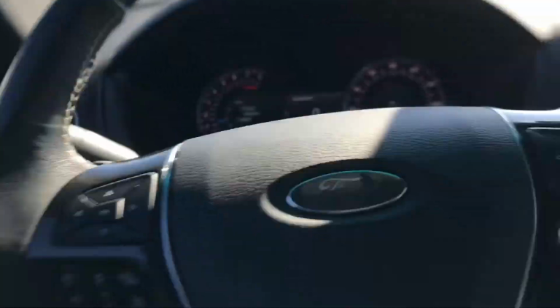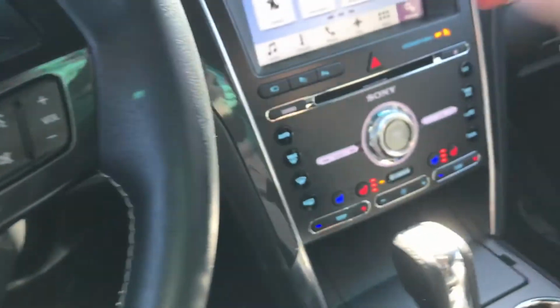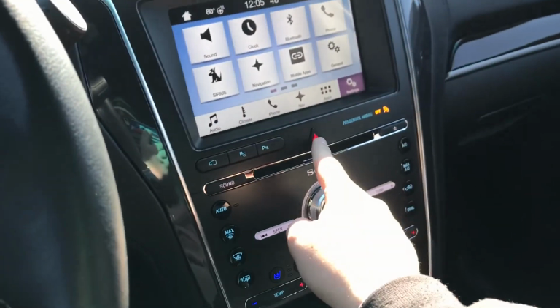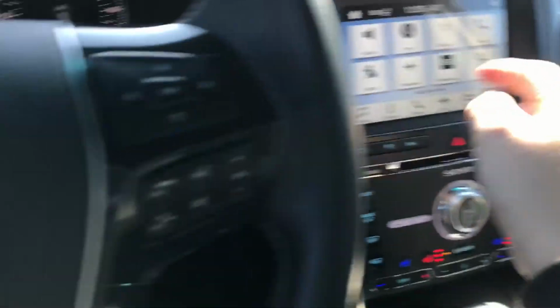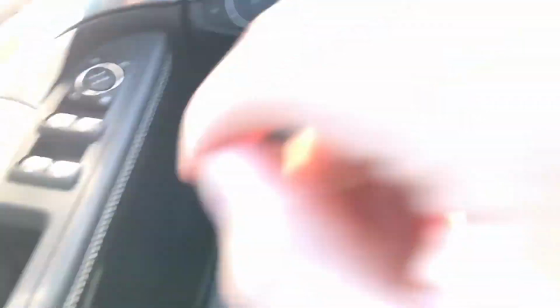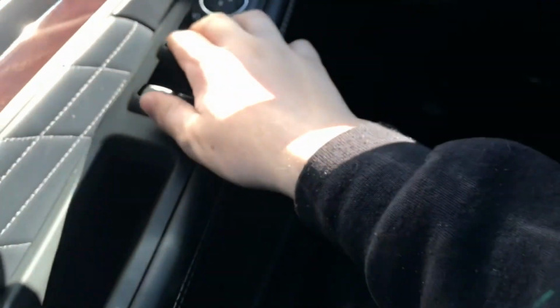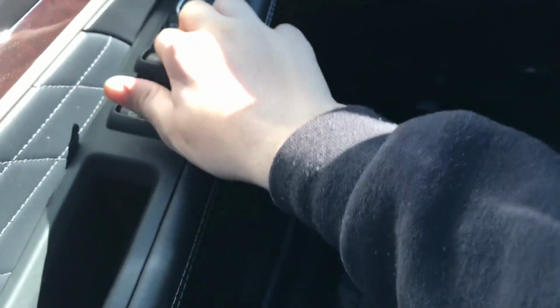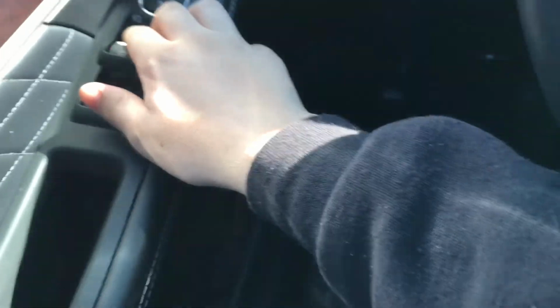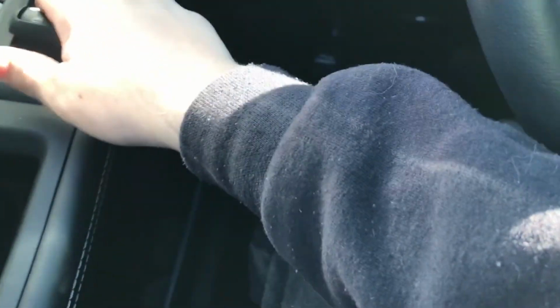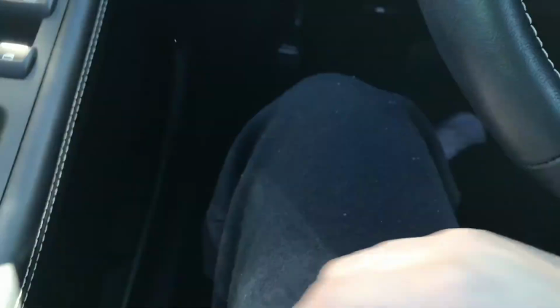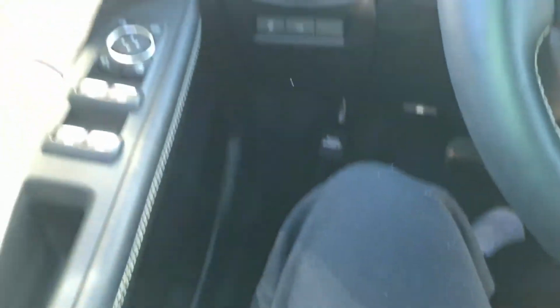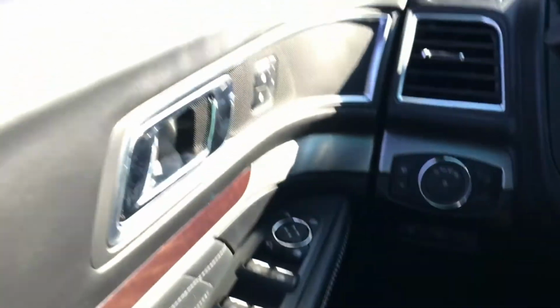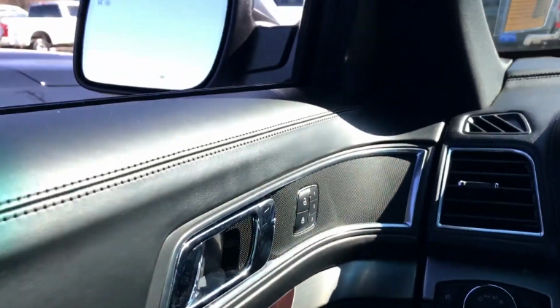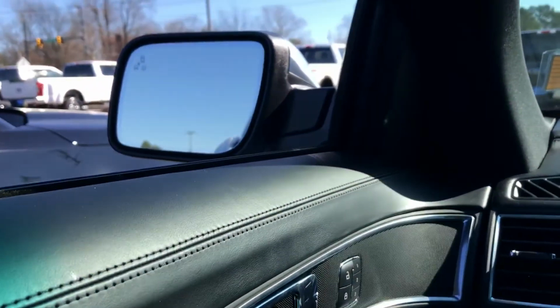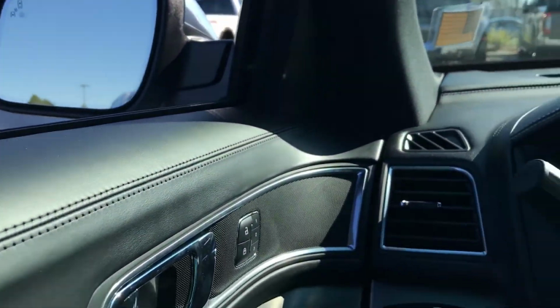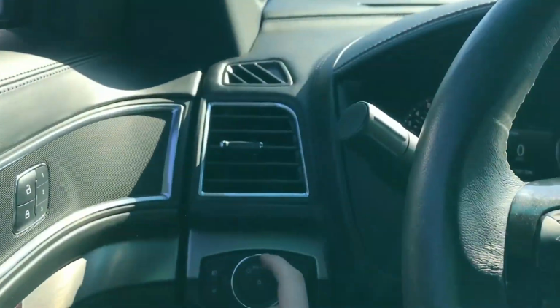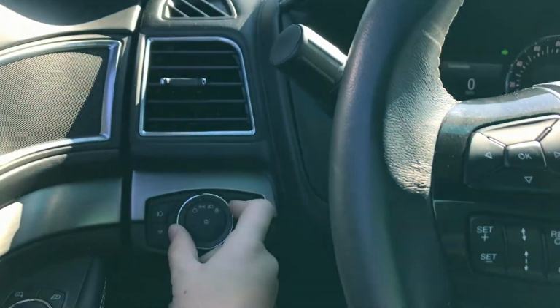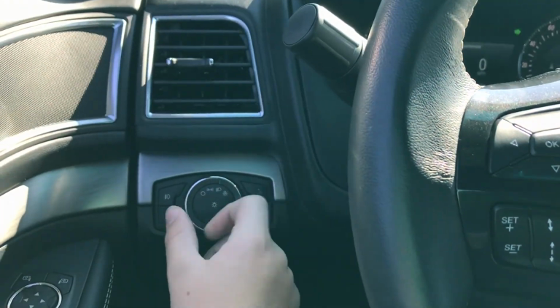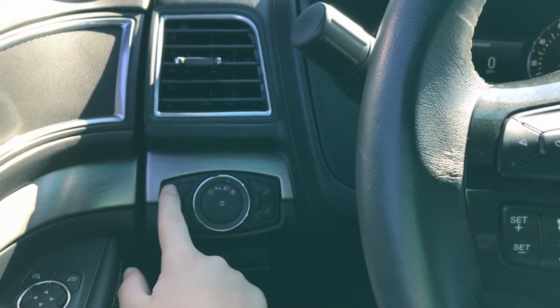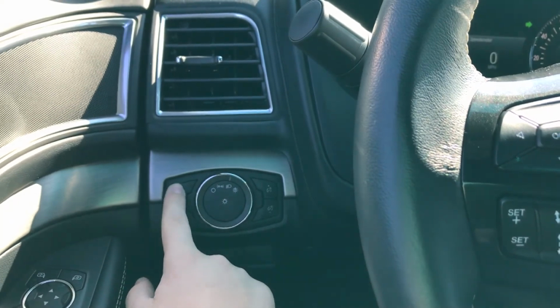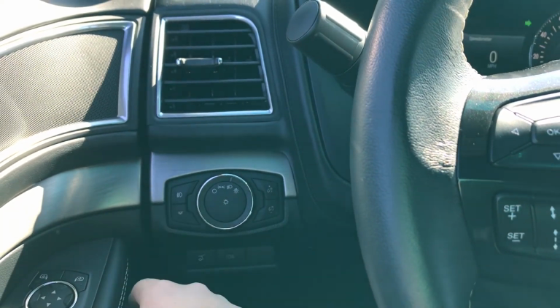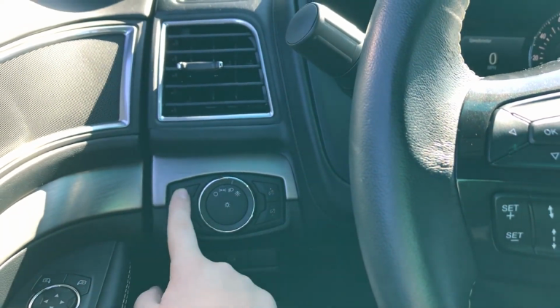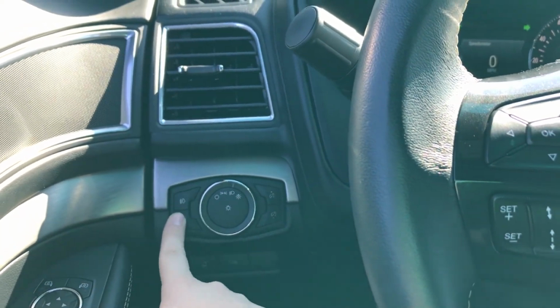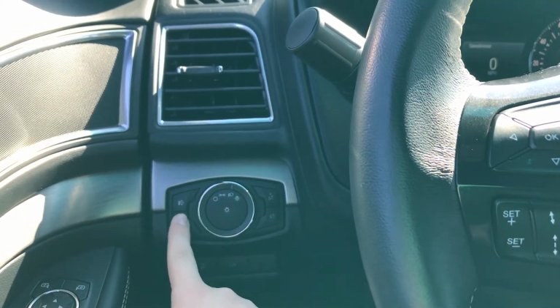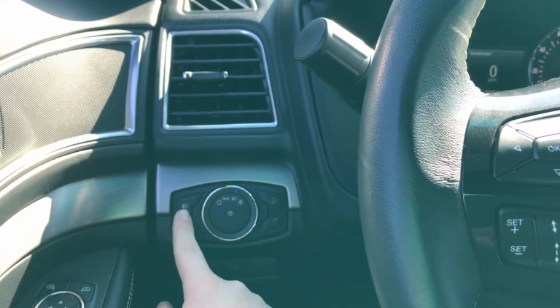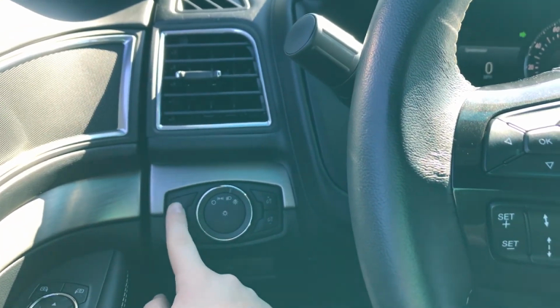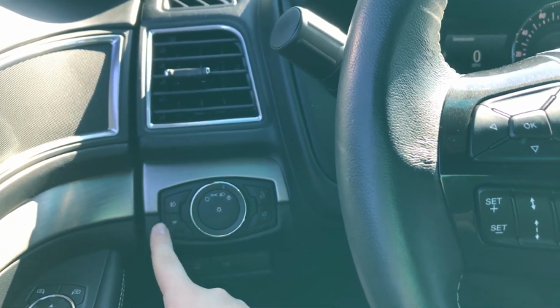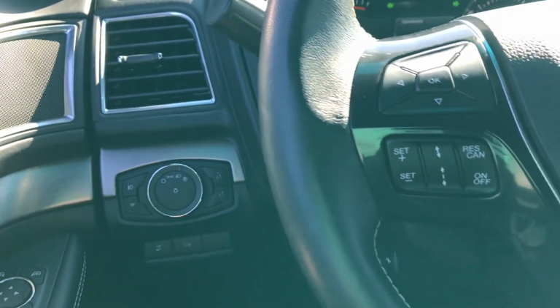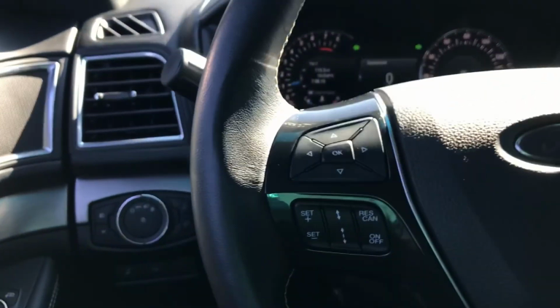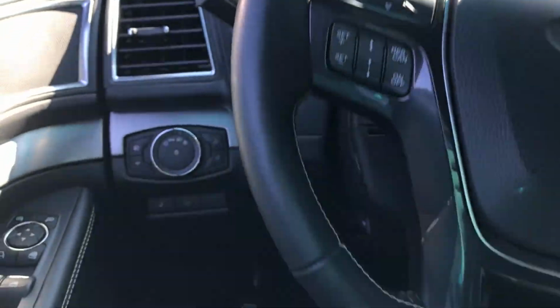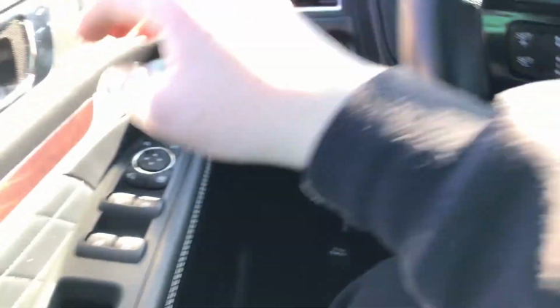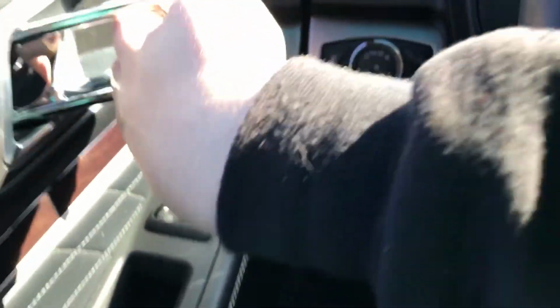Let's go ahead and put the hazards on and the windows down. Moving to the headlights — I have automatic headlights. Go ahead and open it up.